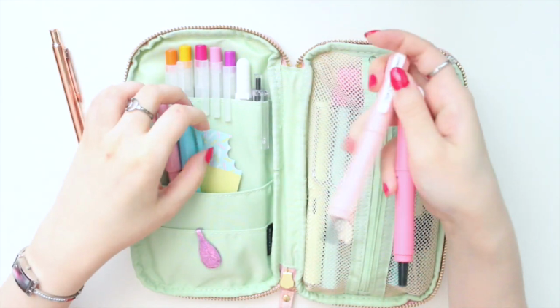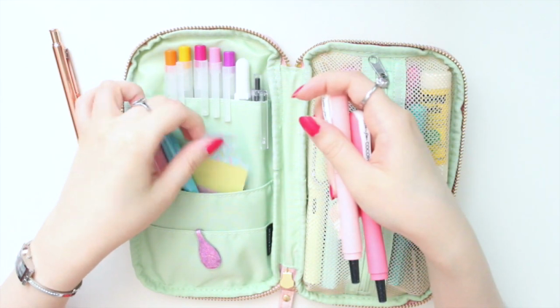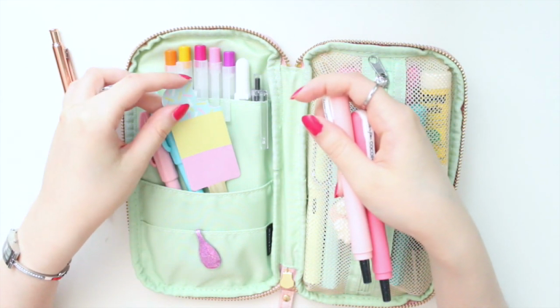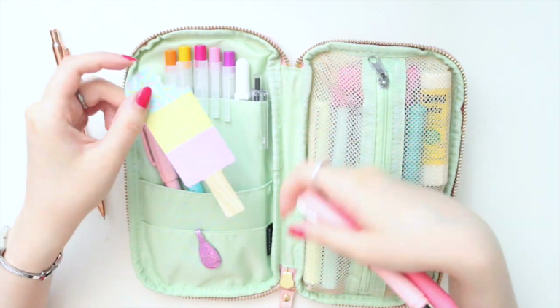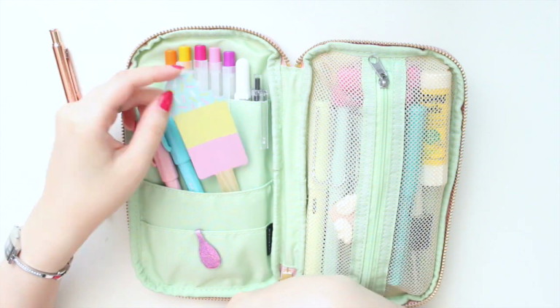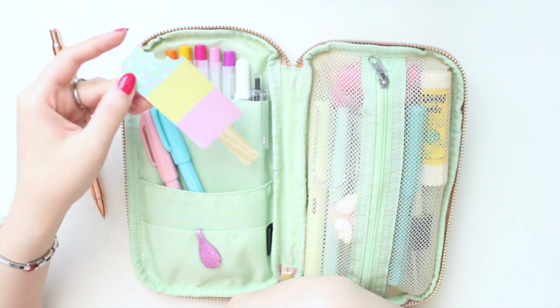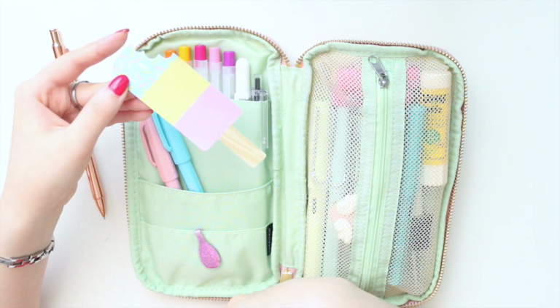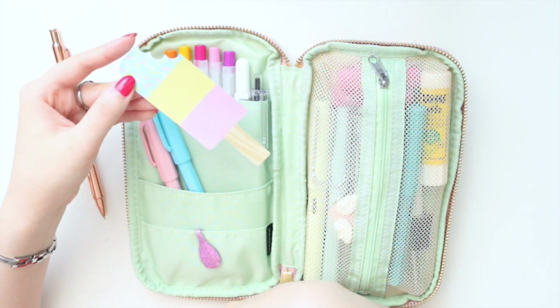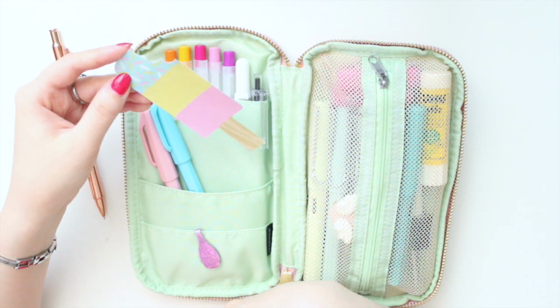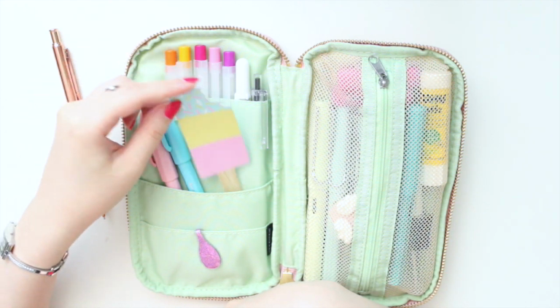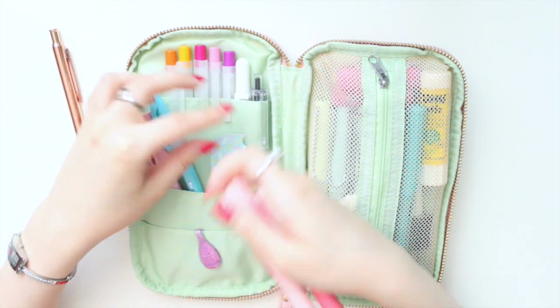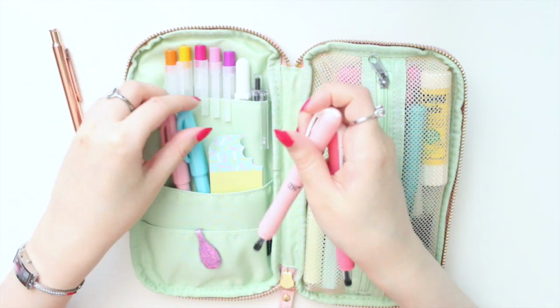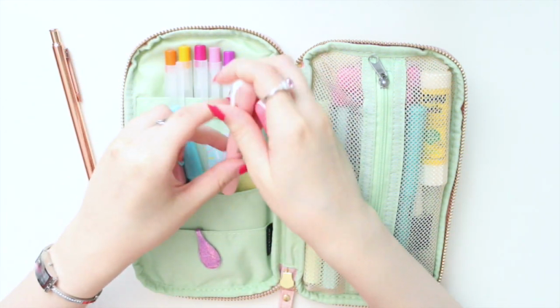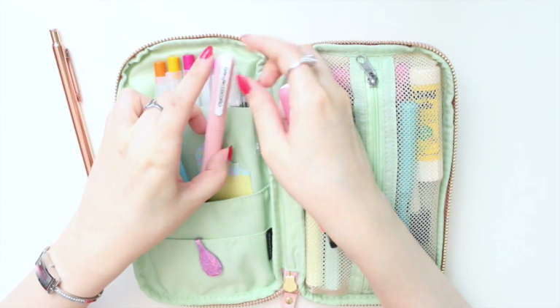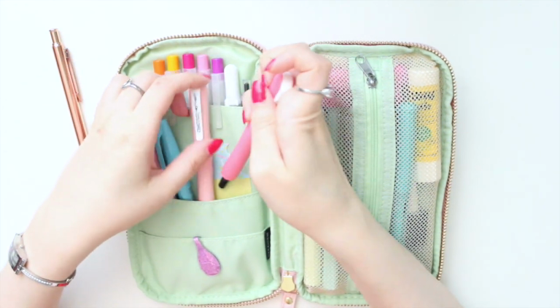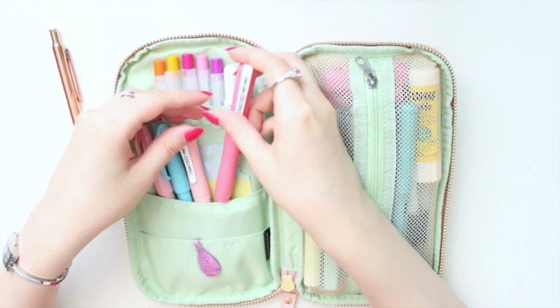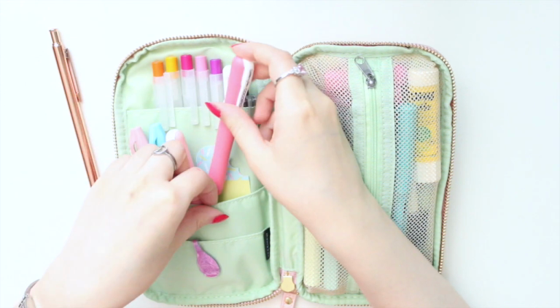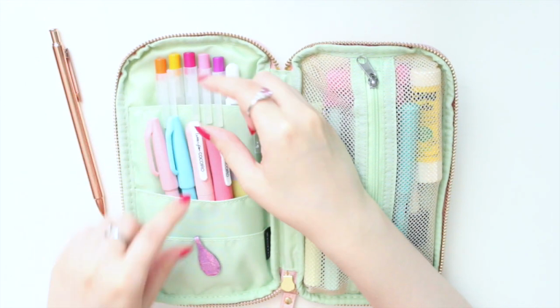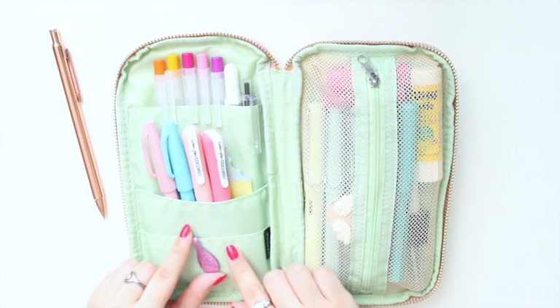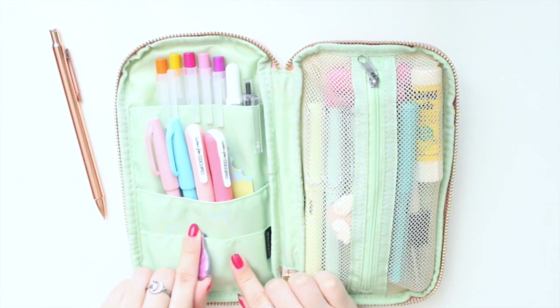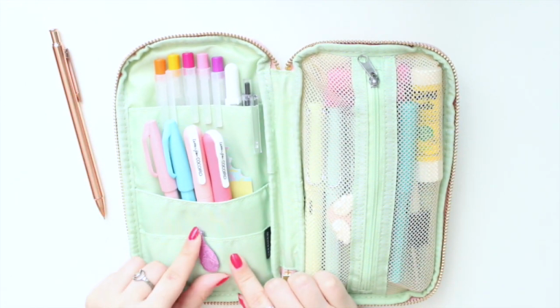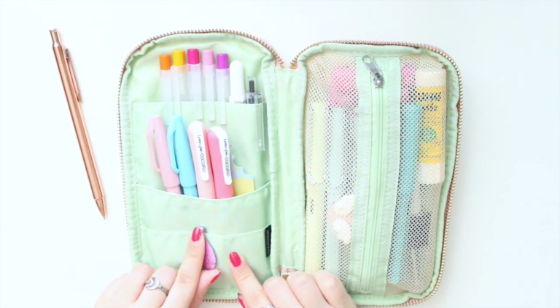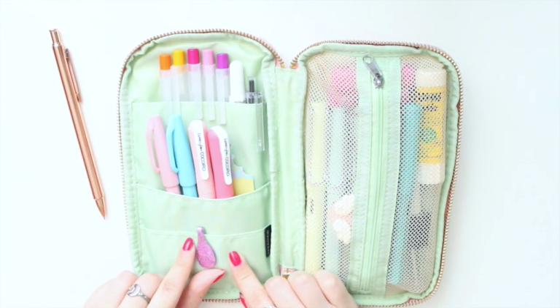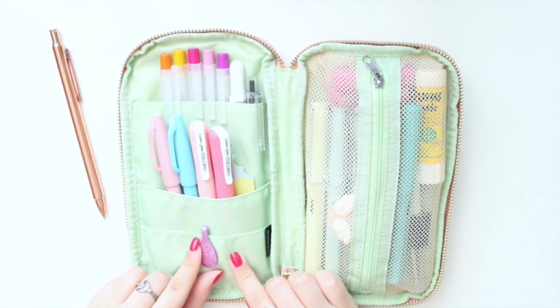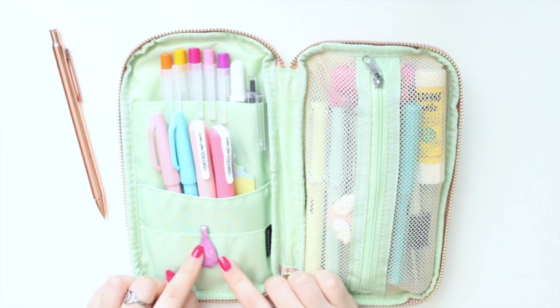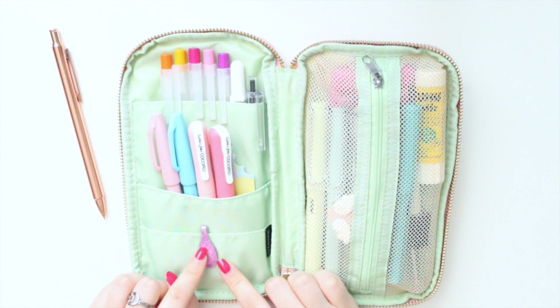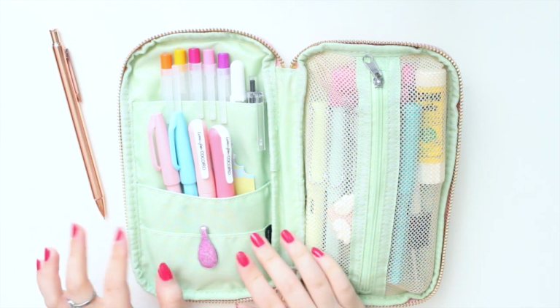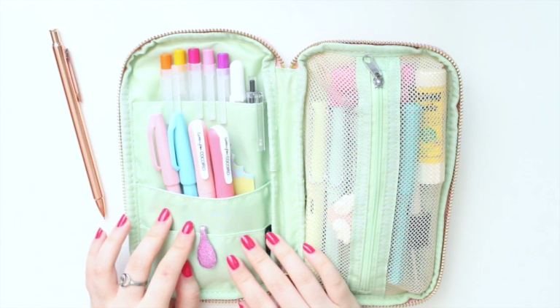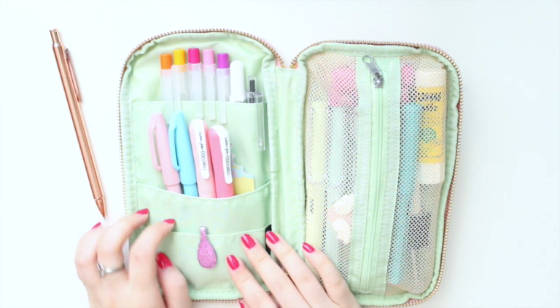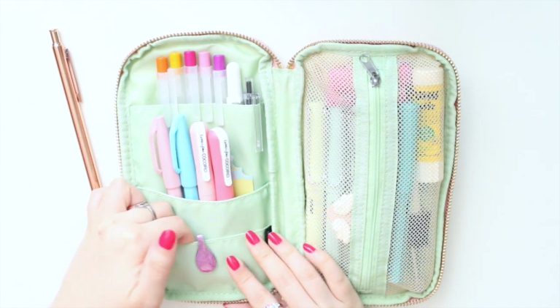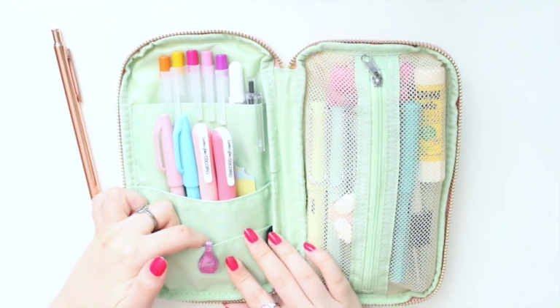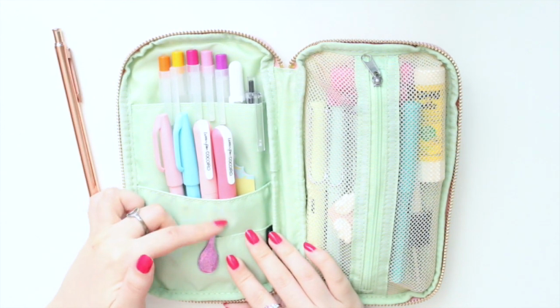In another pocket I have some cute popsicle Post-it notes from Michael's from a few years back. And I also have a pink glitter Ollie clip — always helpful. I usually have some stickers in here too, but I don't have any right now.